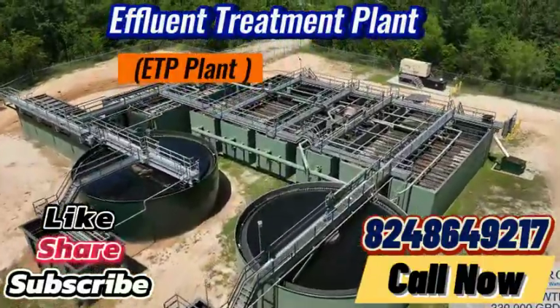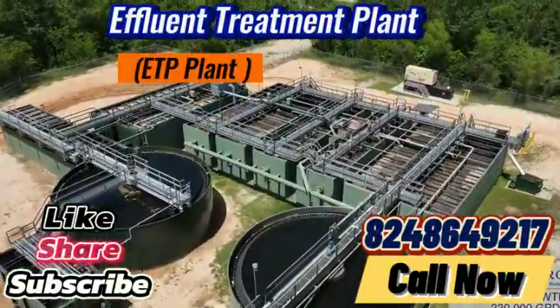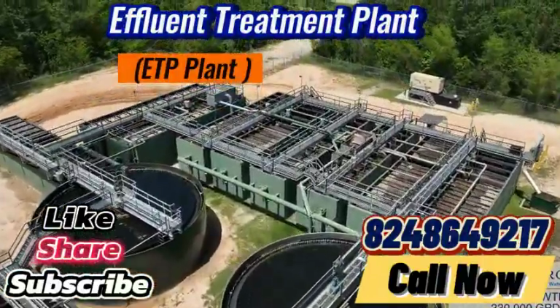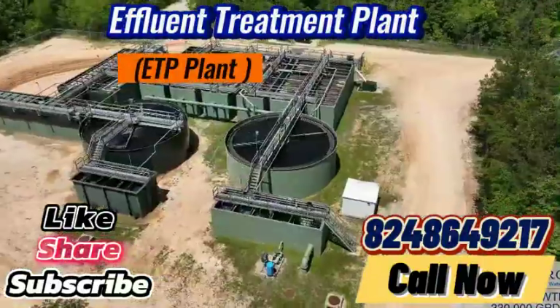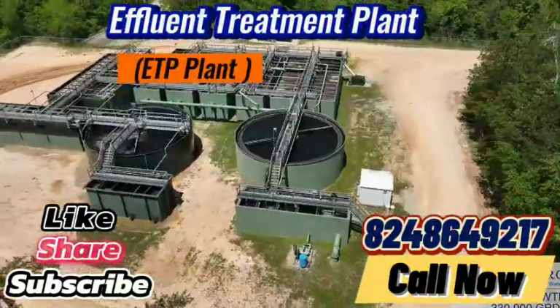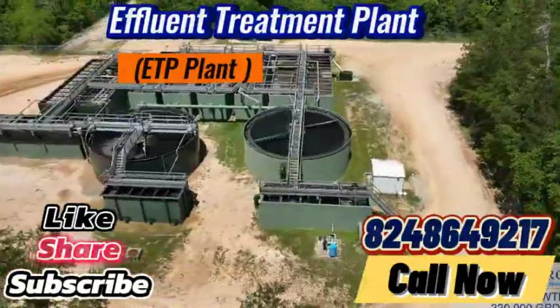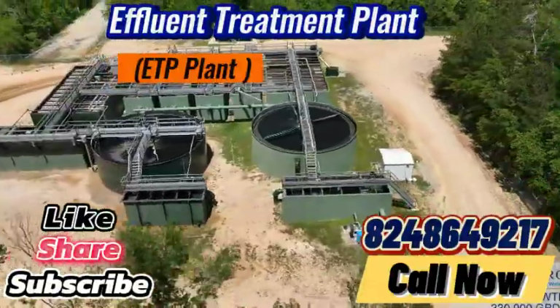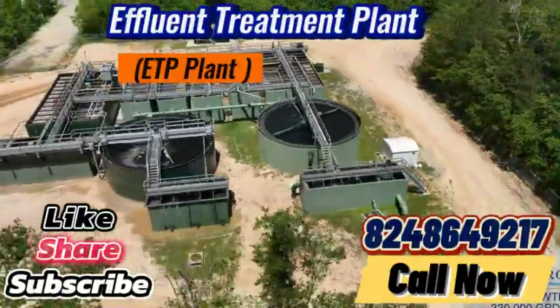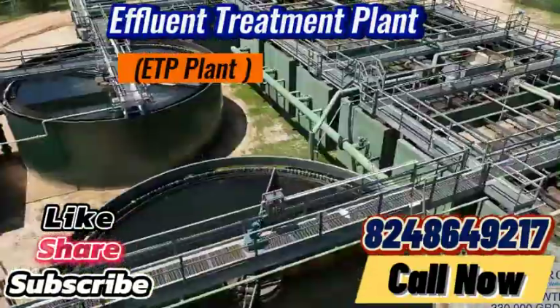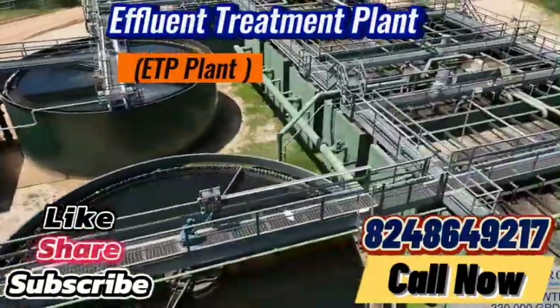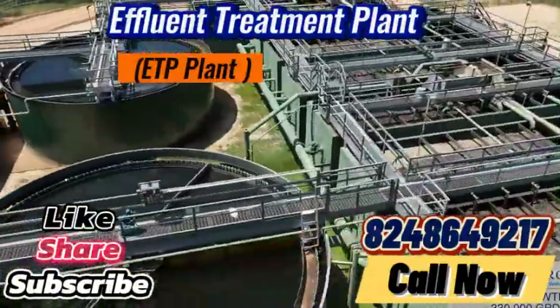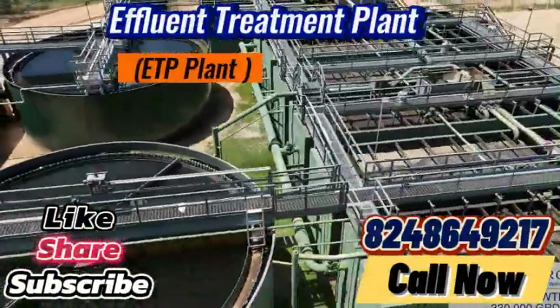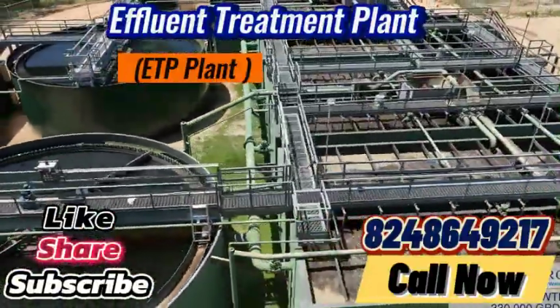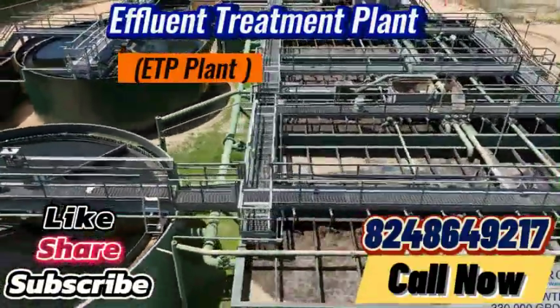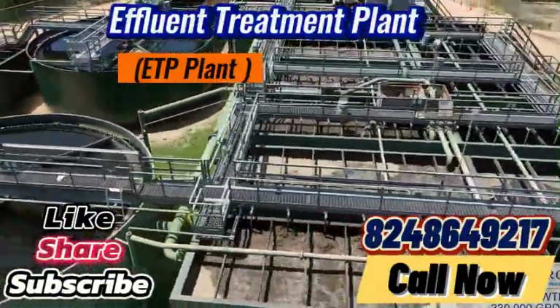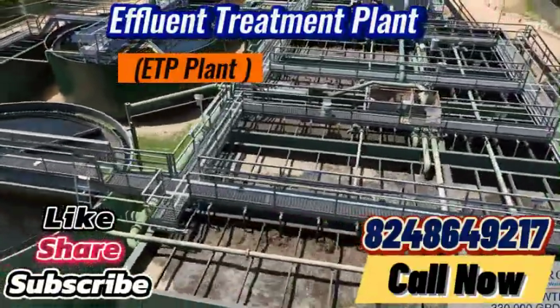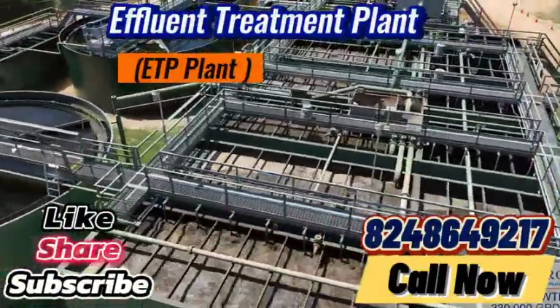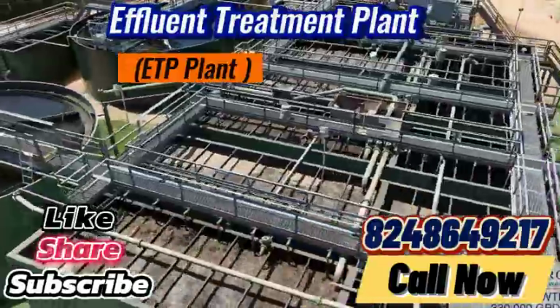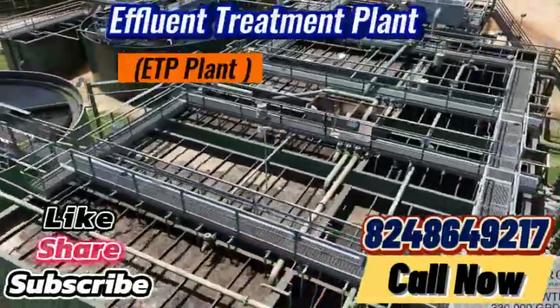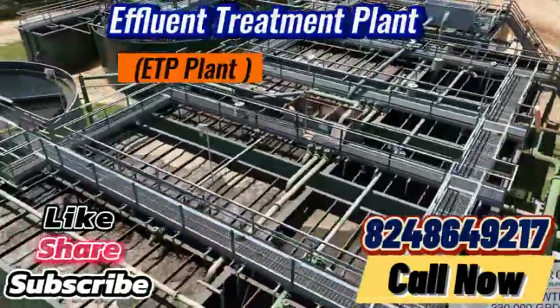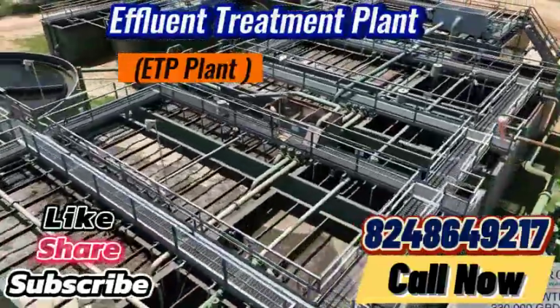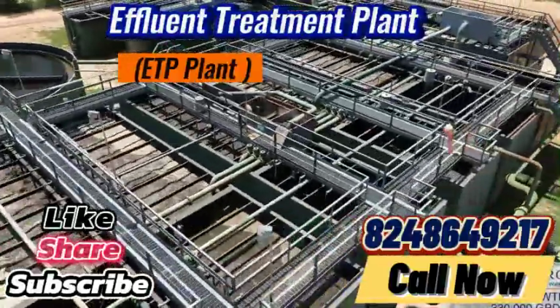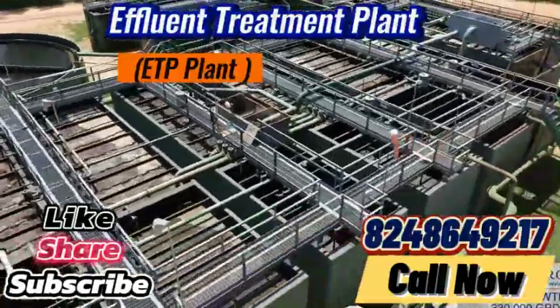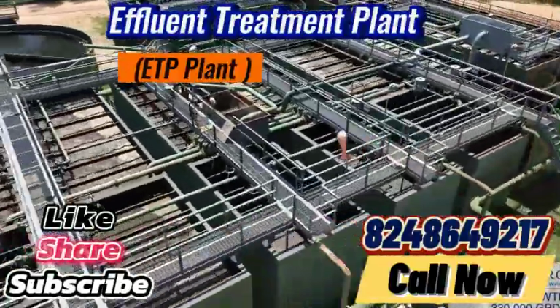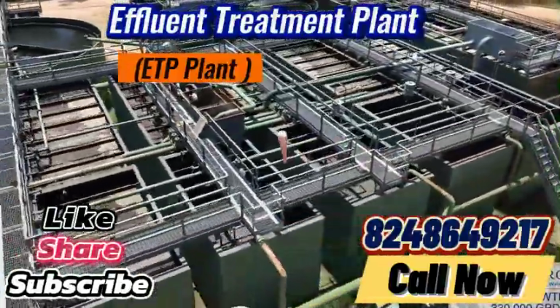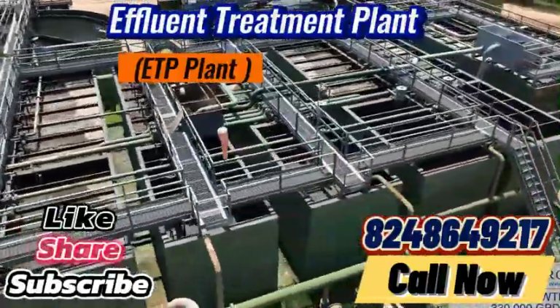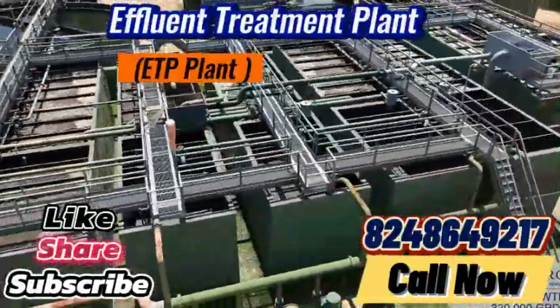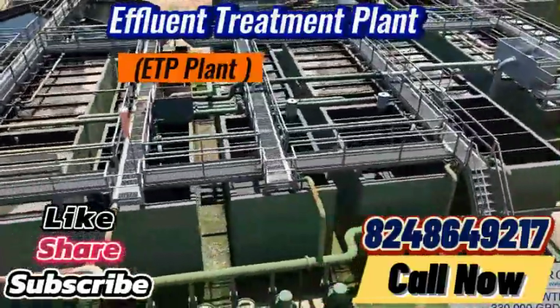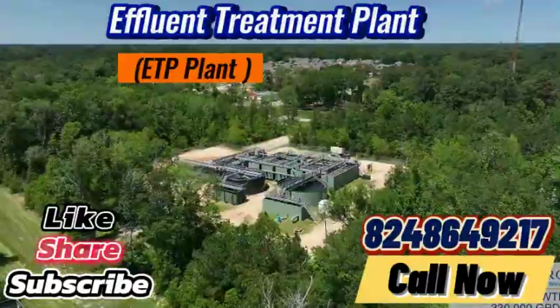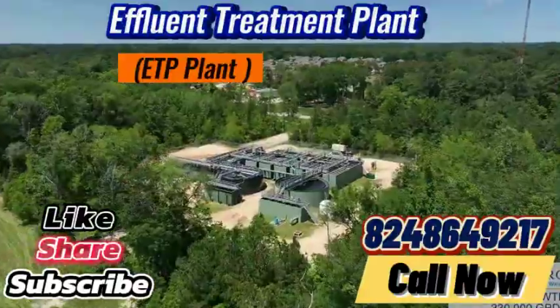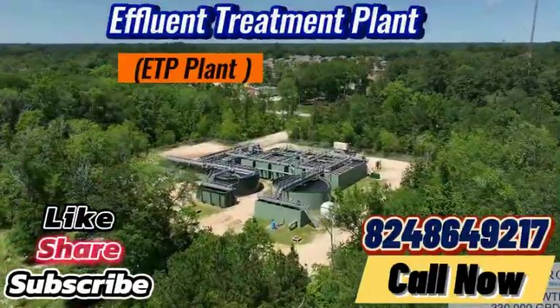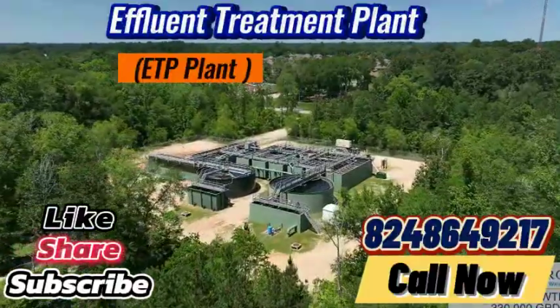Our ETP plant not only adheres to stringent regulatory standards, but also opens the door to sustainable business practices. By utilizing our treatment solutions, you can enhance your operational efficiency while taking a proactive stance toward environmental protection.